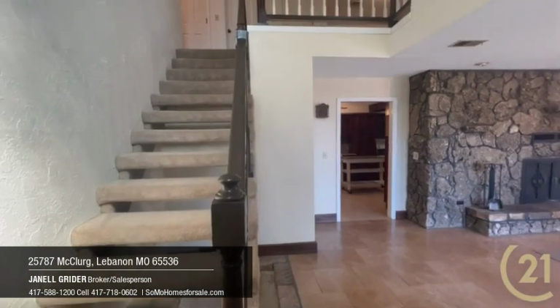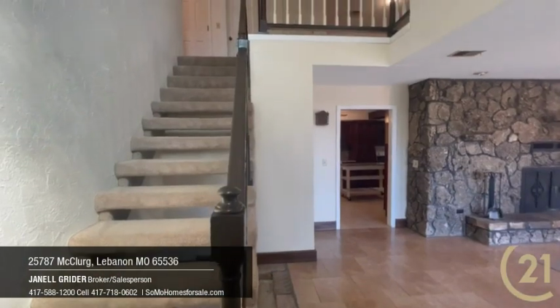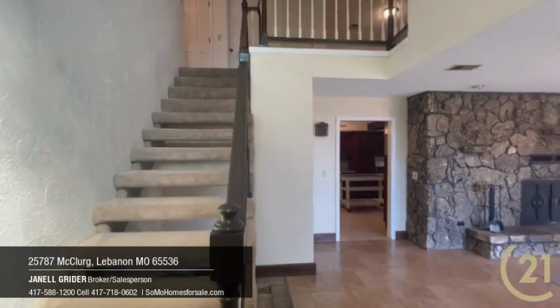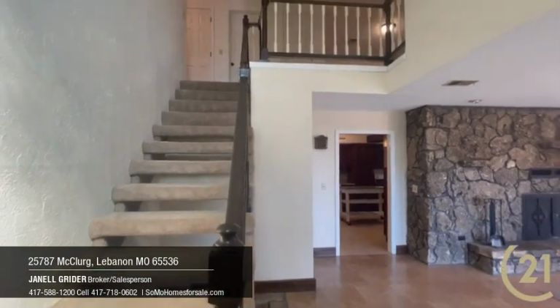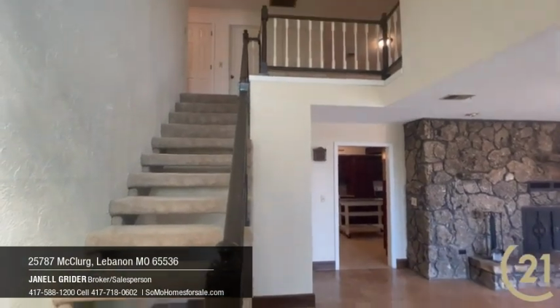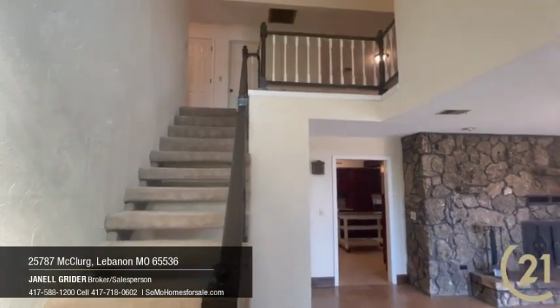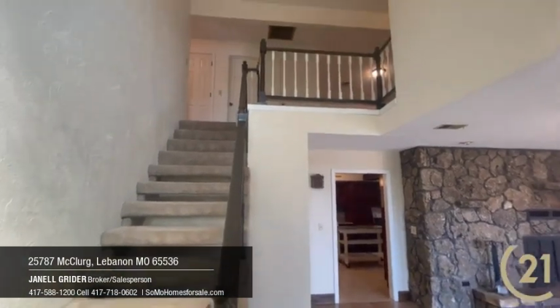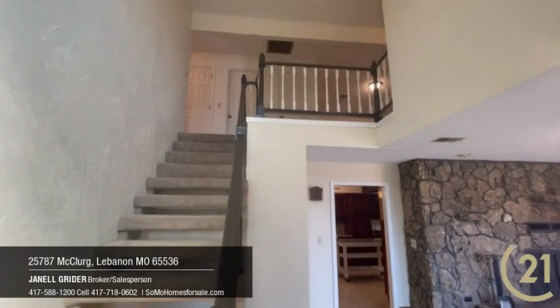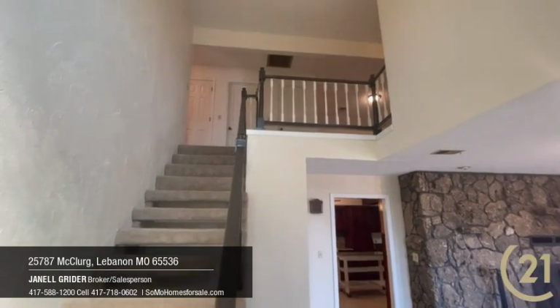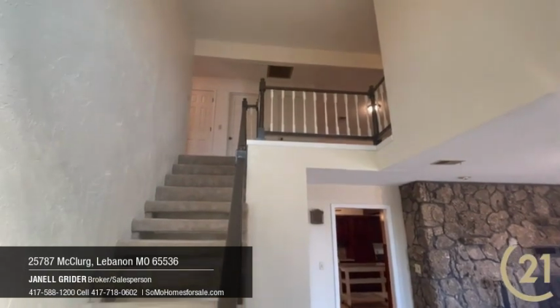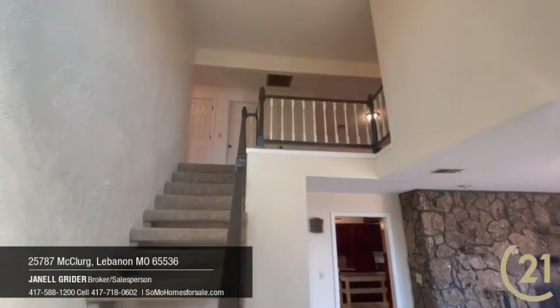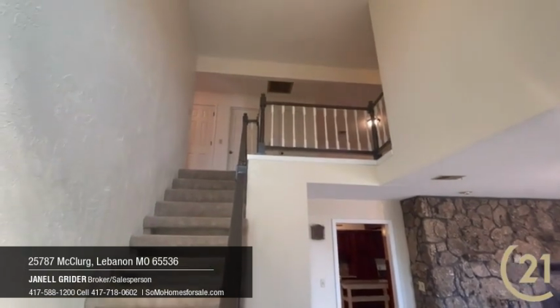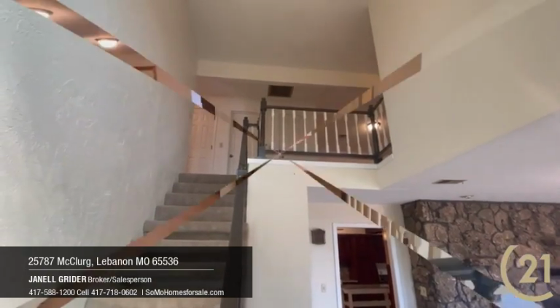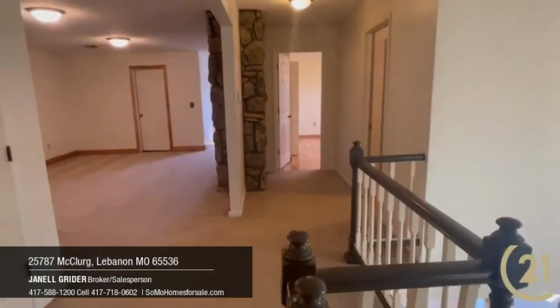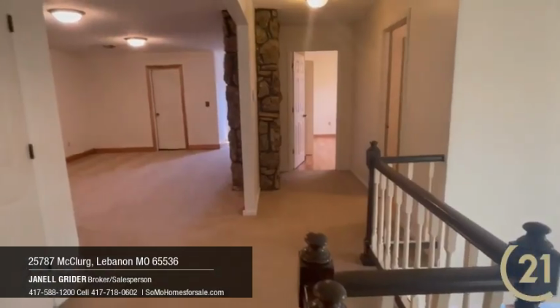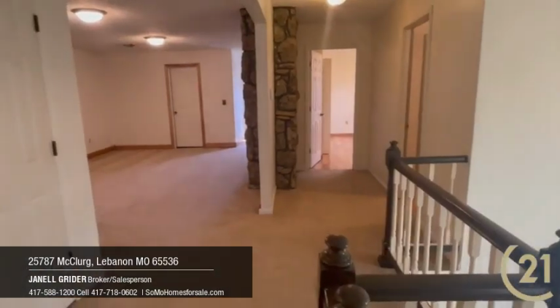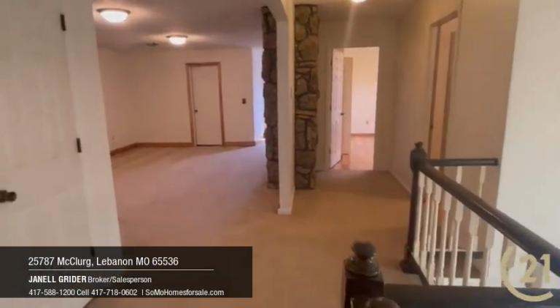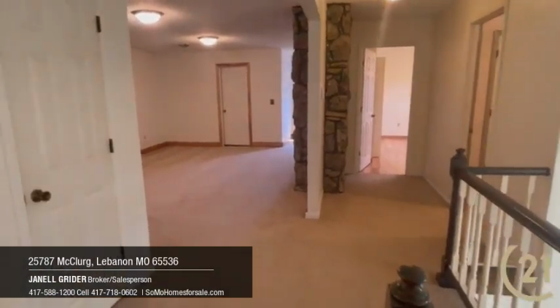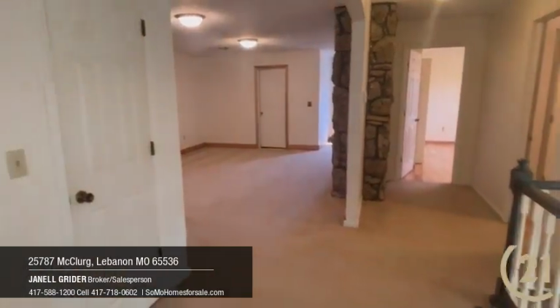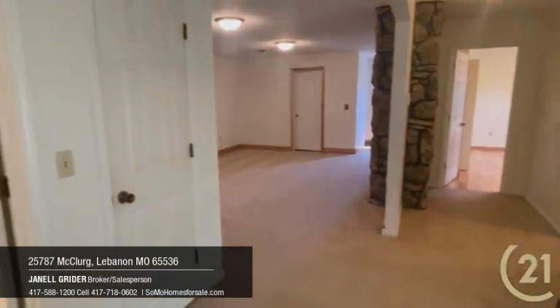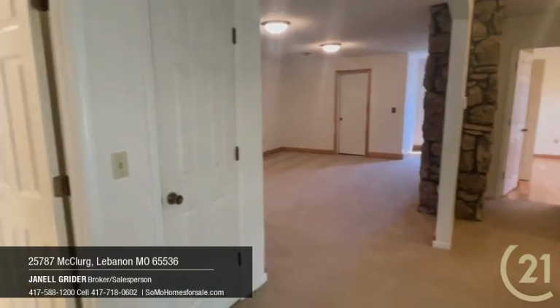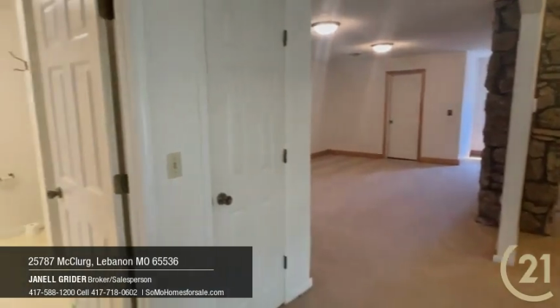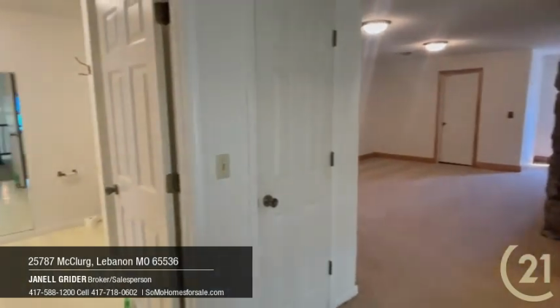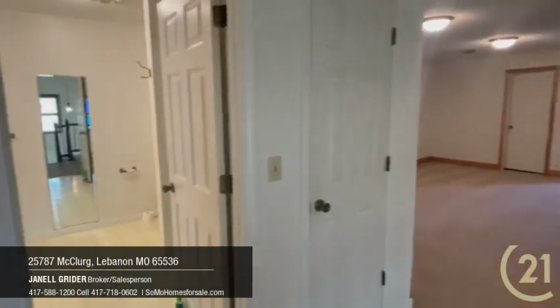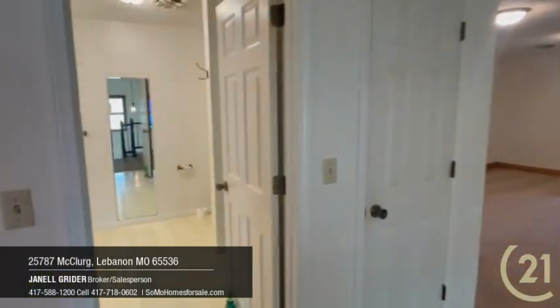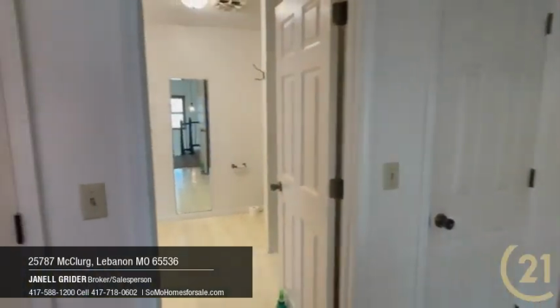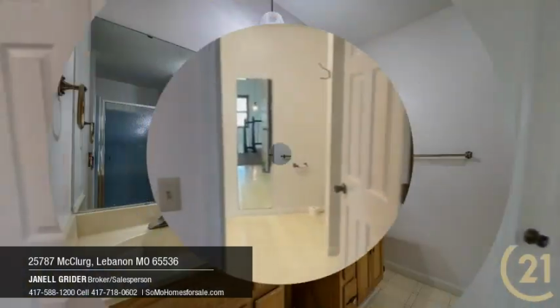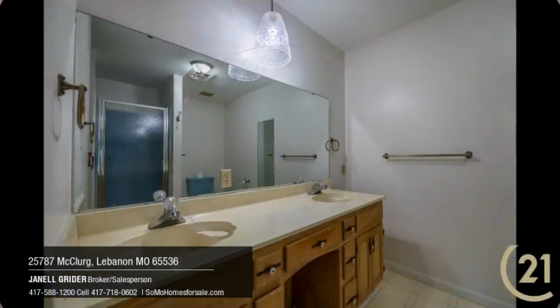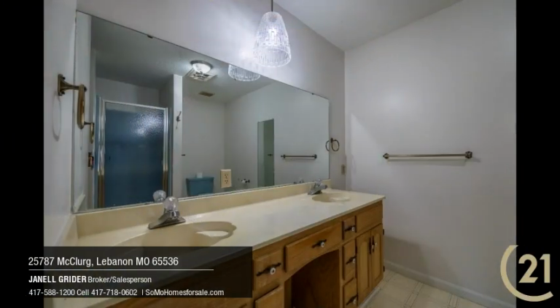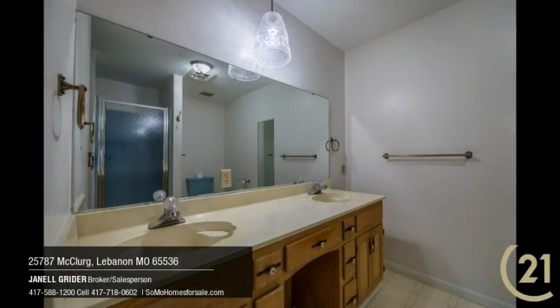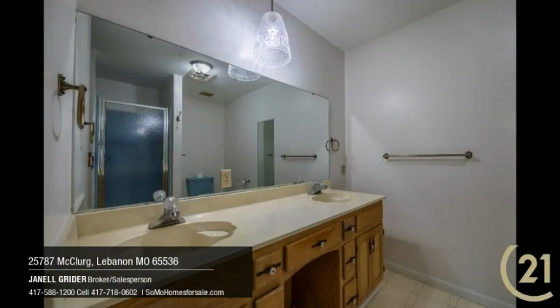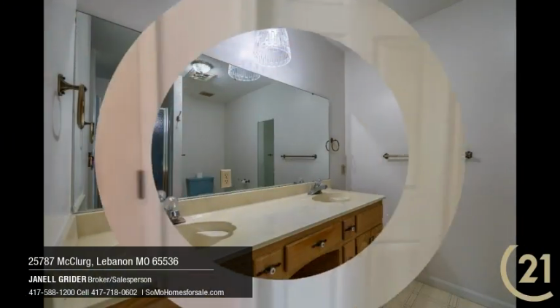The upstairs has the remaining three bedrooms, two bathrooms, a study with built-in desk and shelving, and a family room. There is an exit onto the patio where you will find a workshop and storage area.